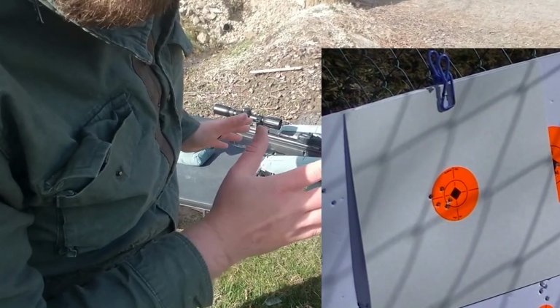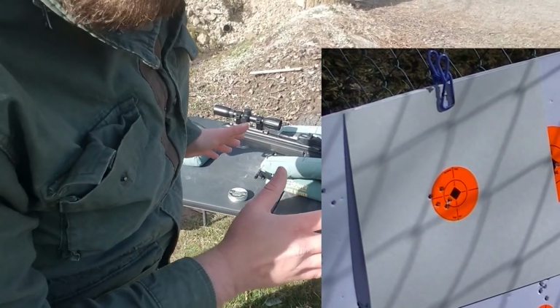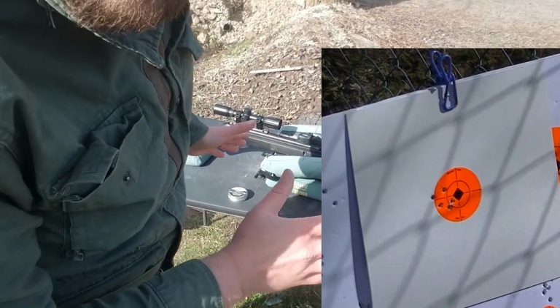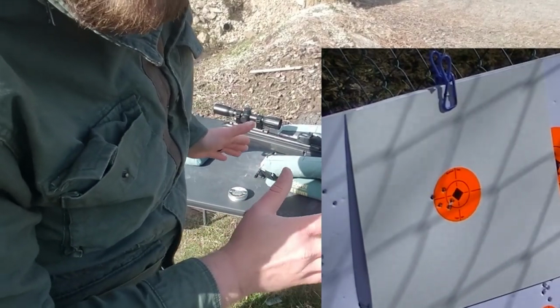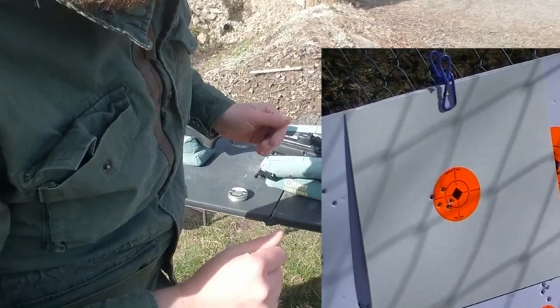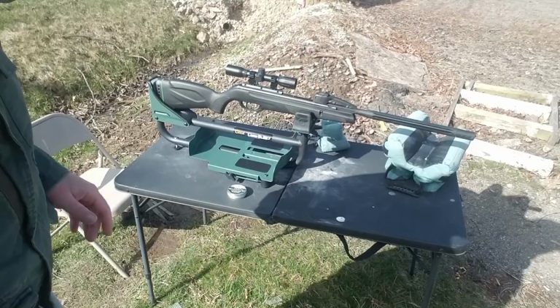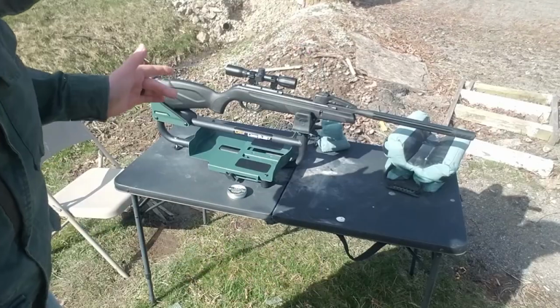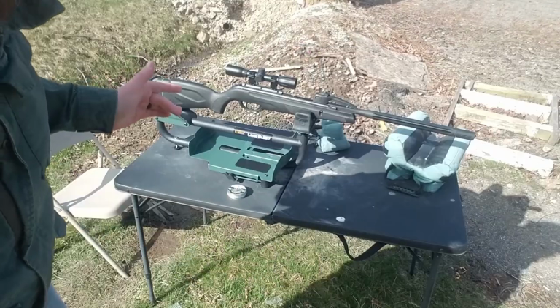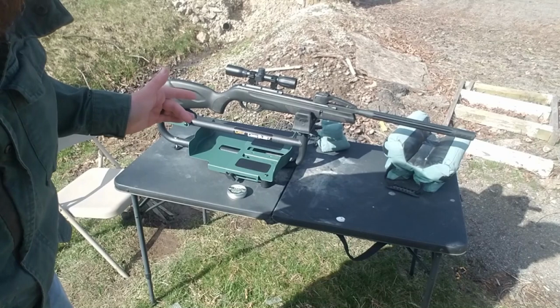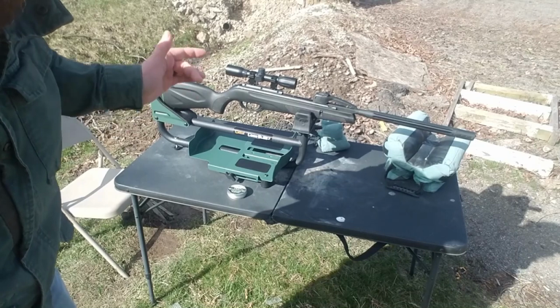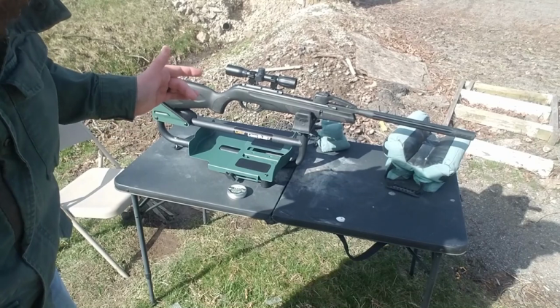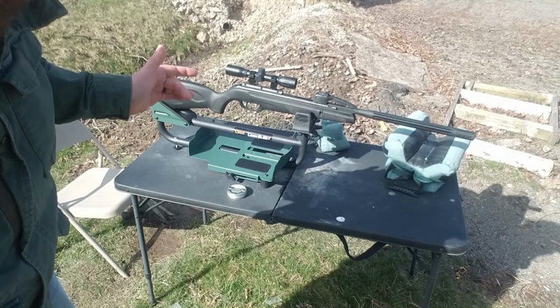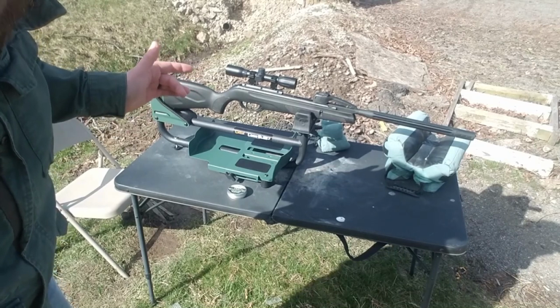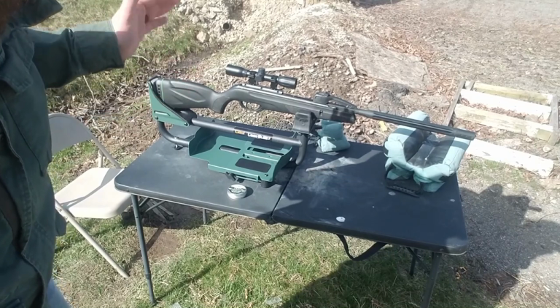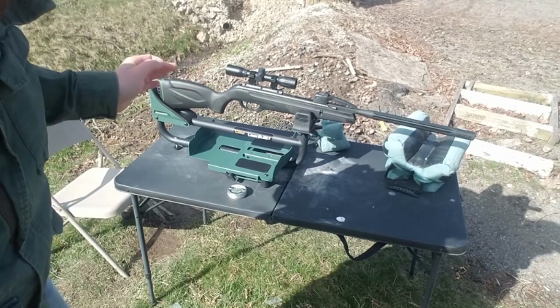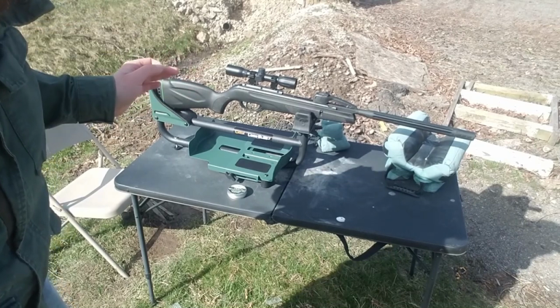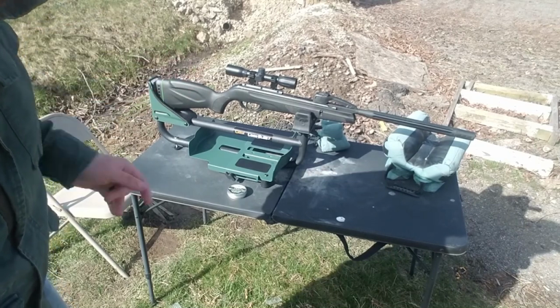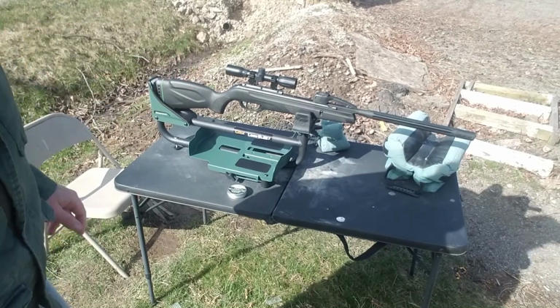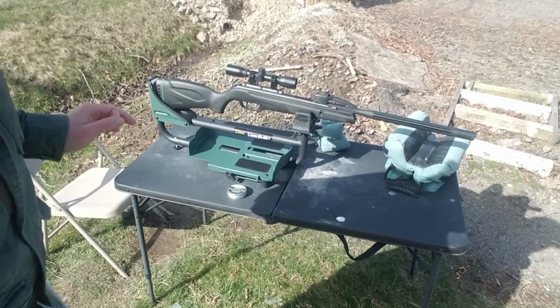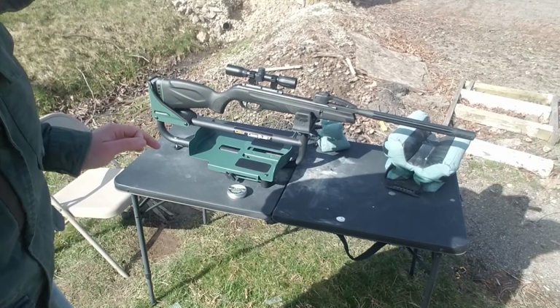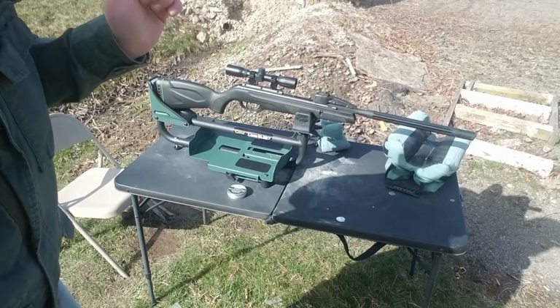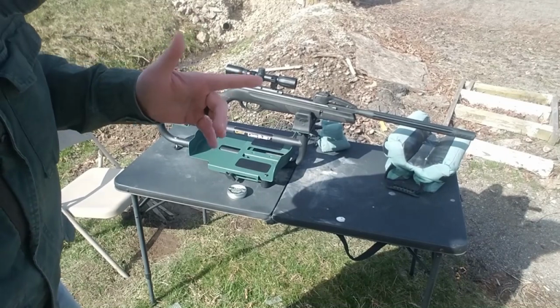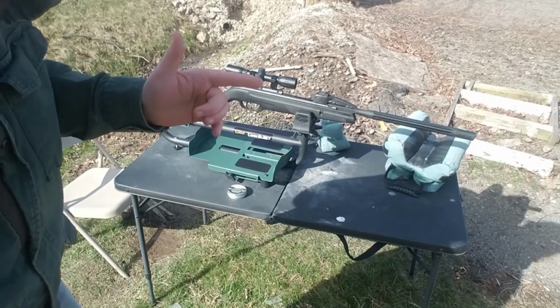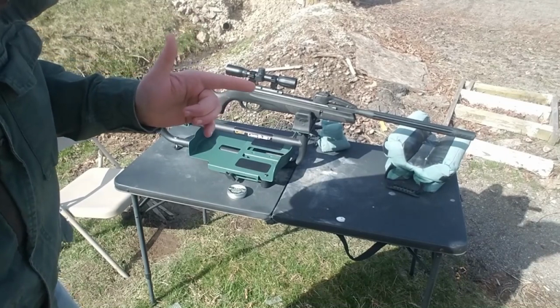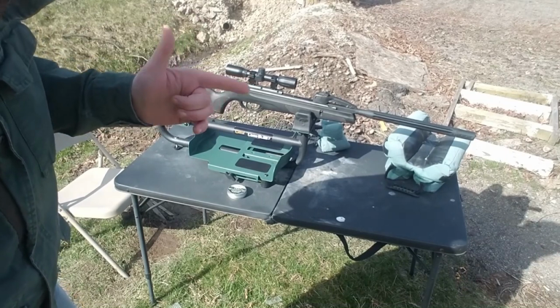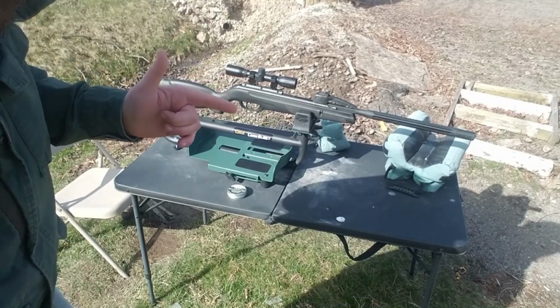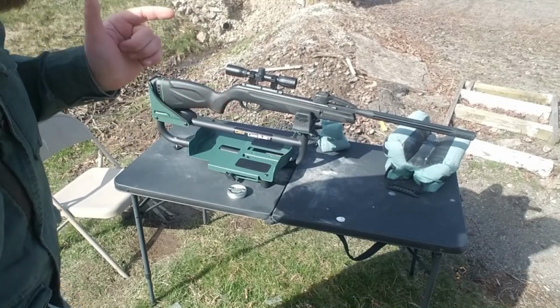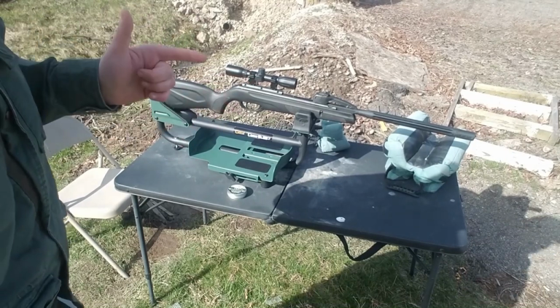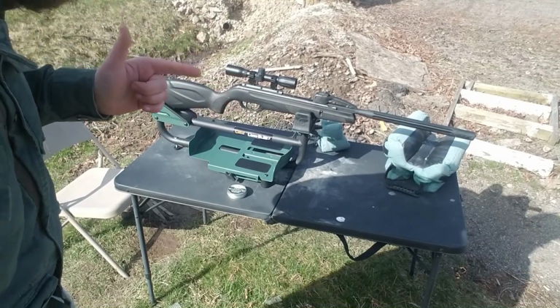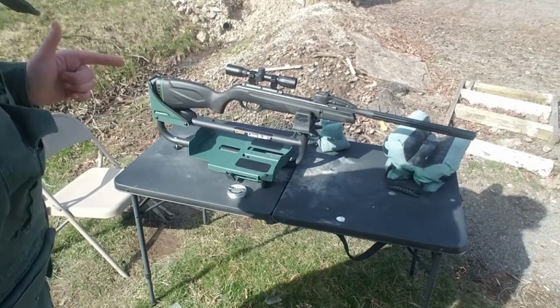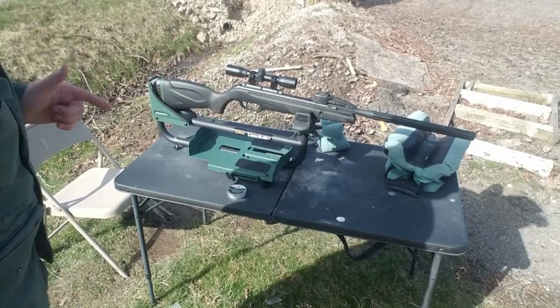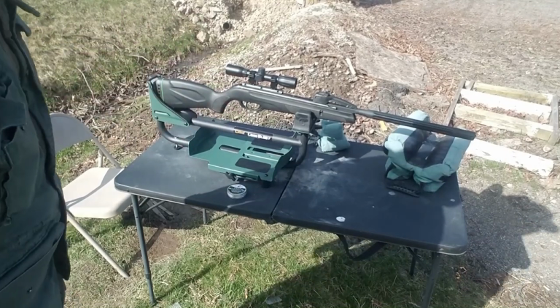Now the rest is up next. Here I have the Caldwell Lead Sled 3 on the bench with the Gamo Whisper — same ammo, same point of aim down range. Let's see what happens. Five shots.